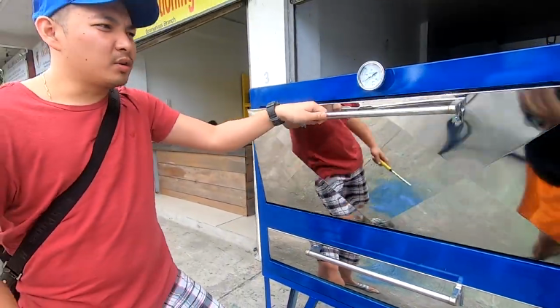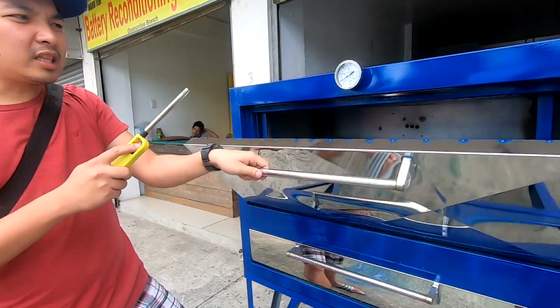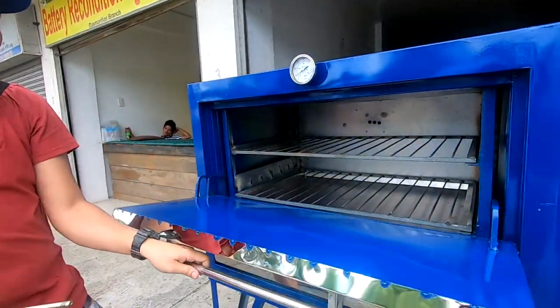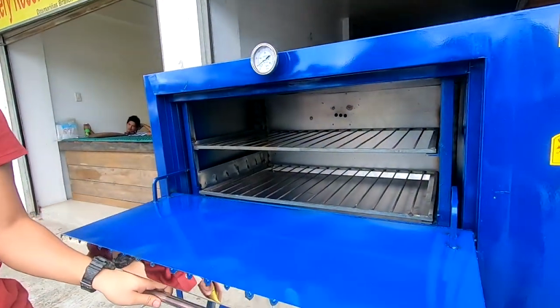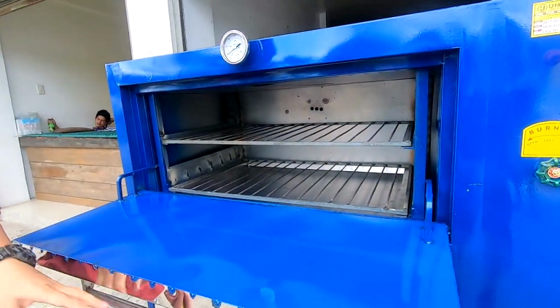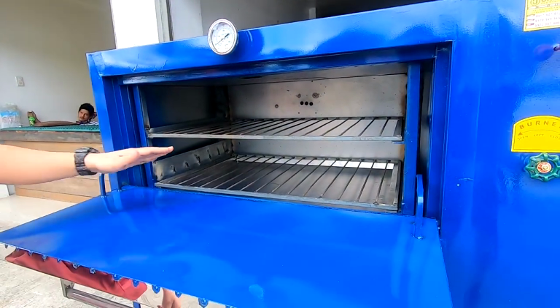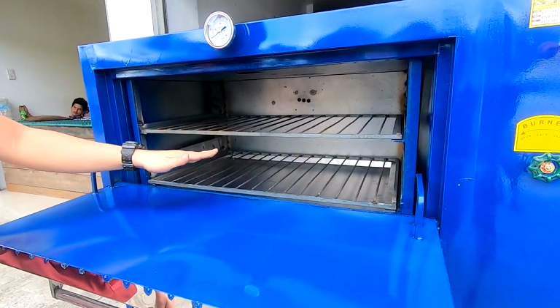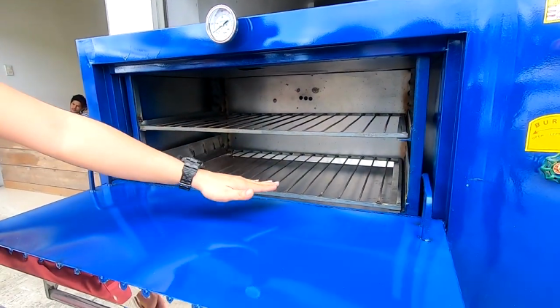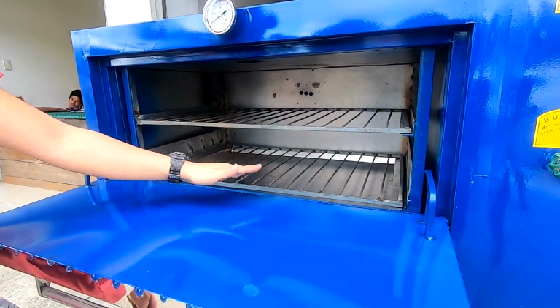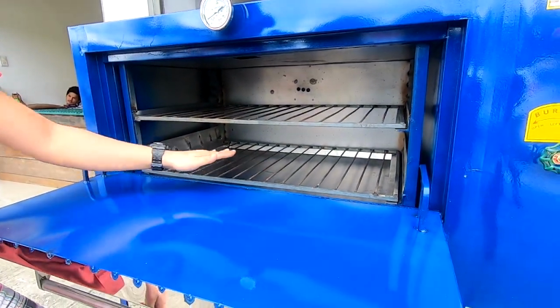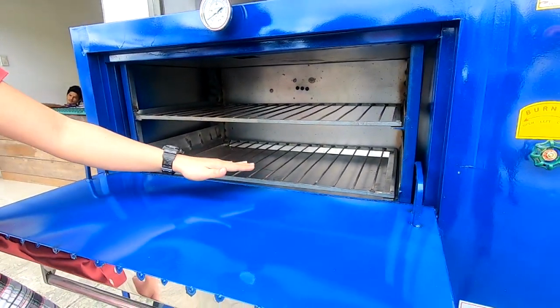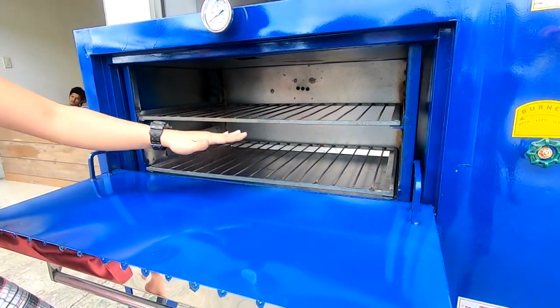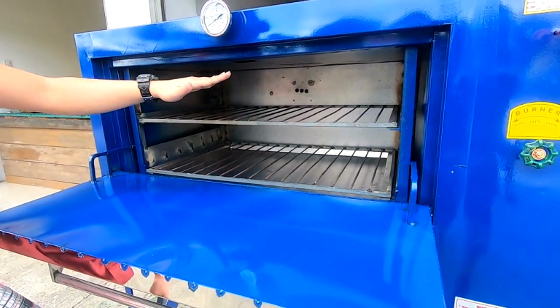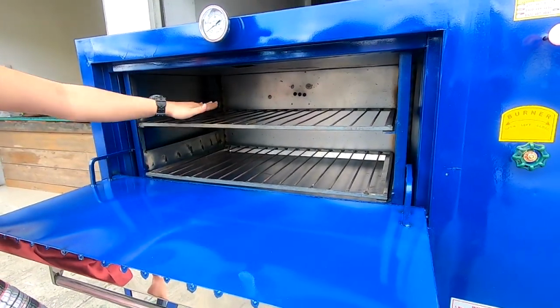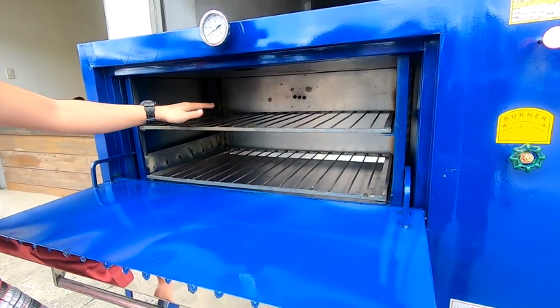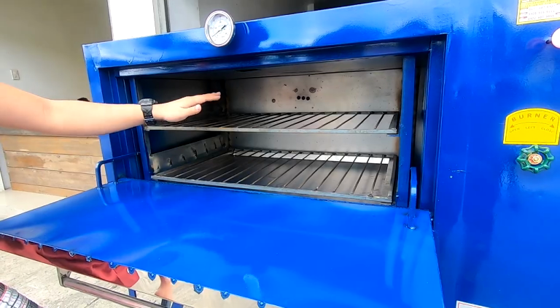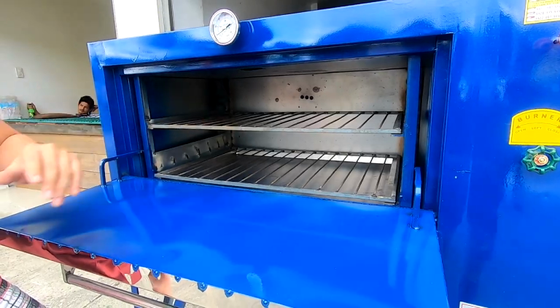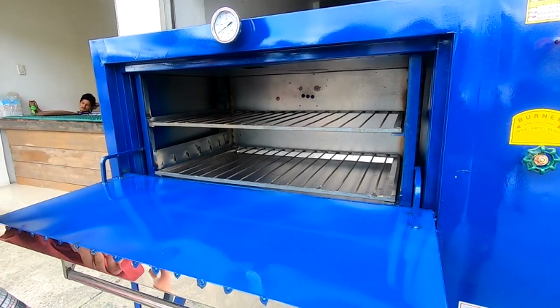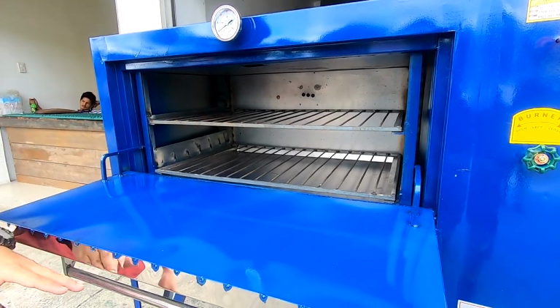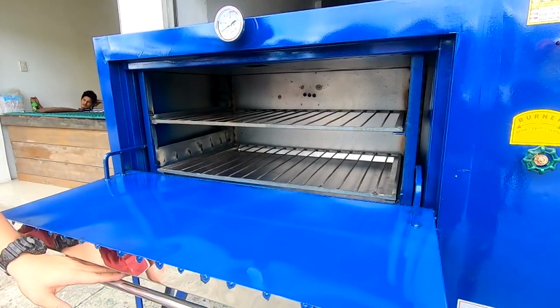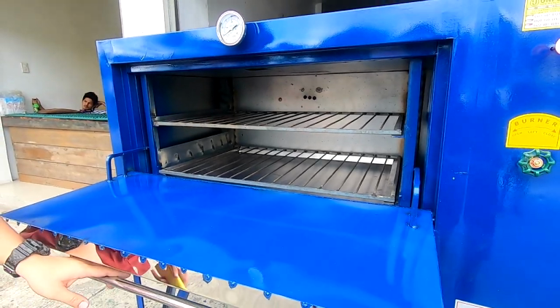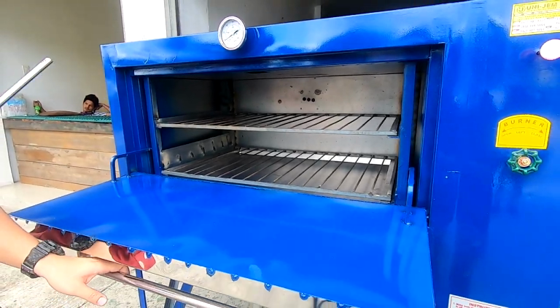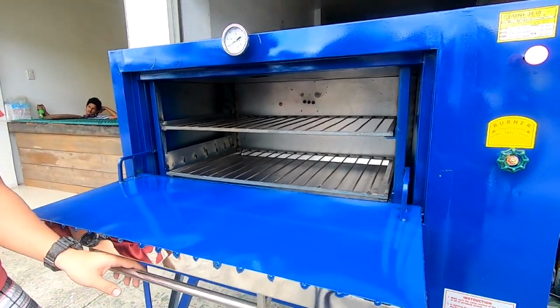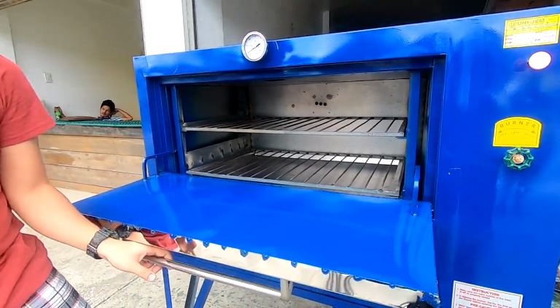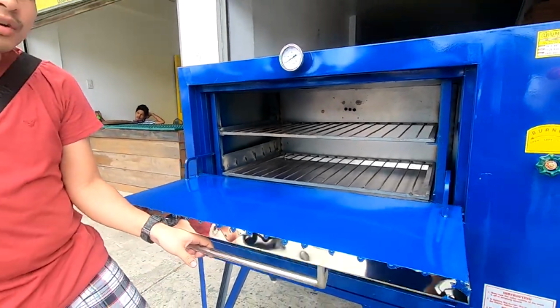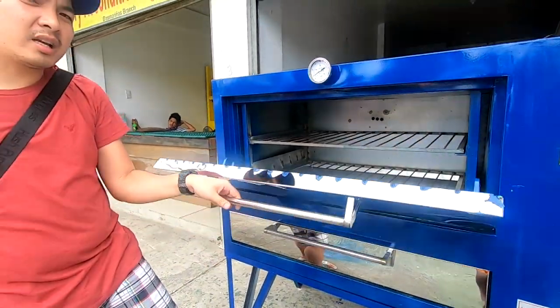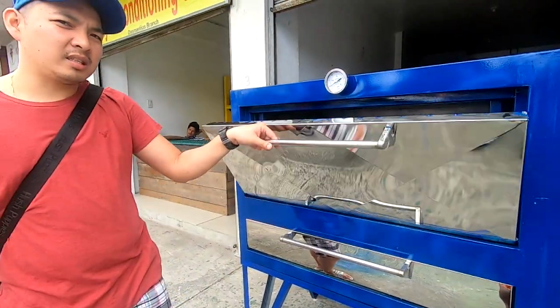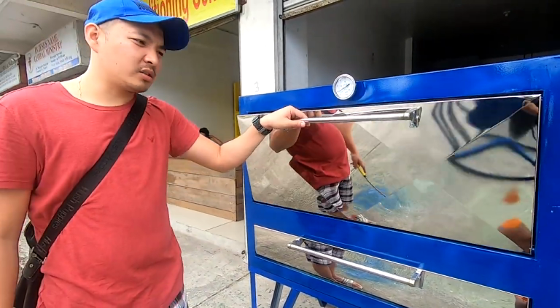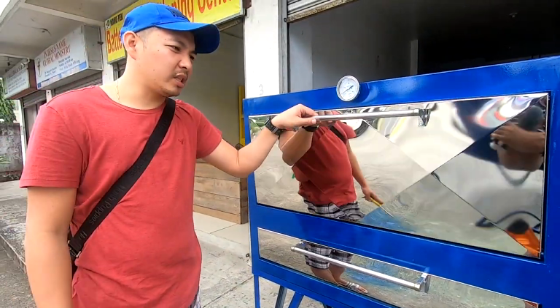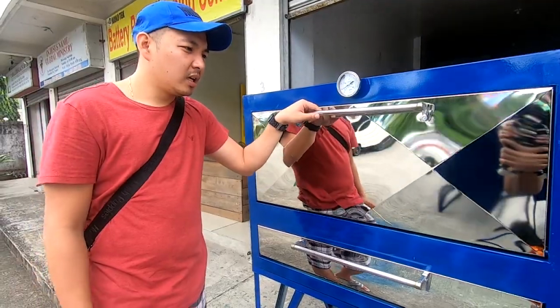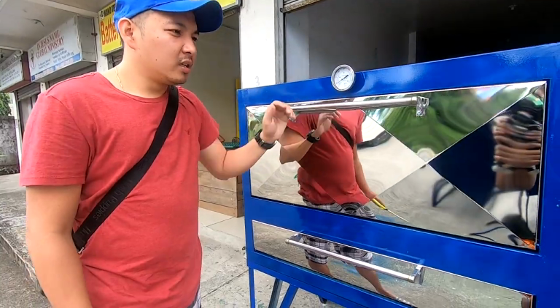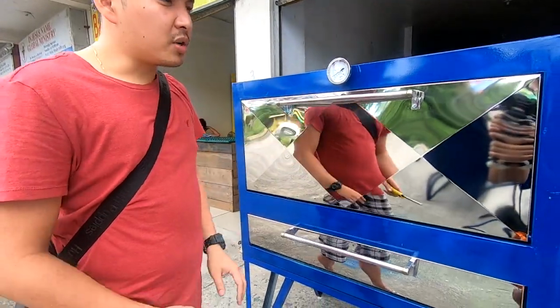Makikita nyo sa loob, dalawang tray magkatabi, then sa taas naman, dalawang tray din magkatabi. Ito yung 4 tray capacity gas oven natin.